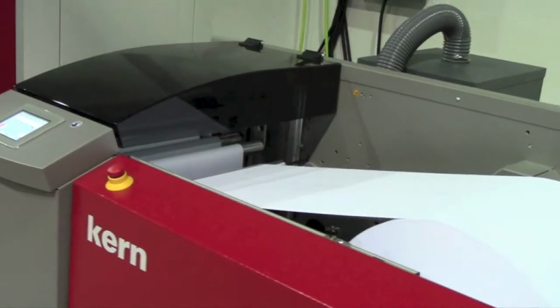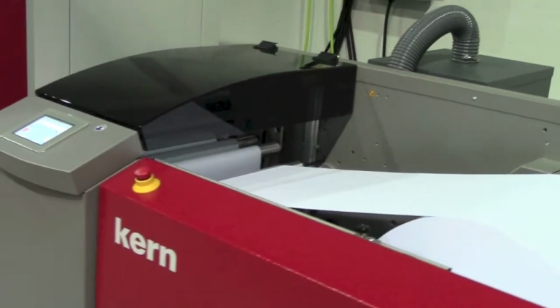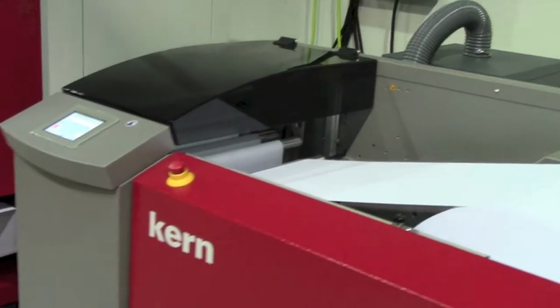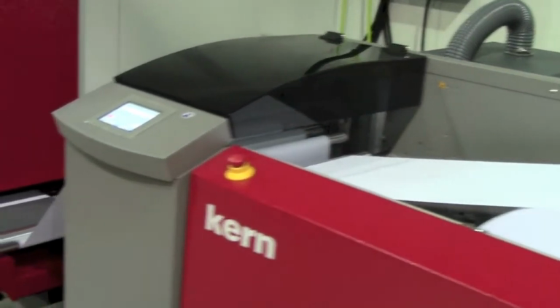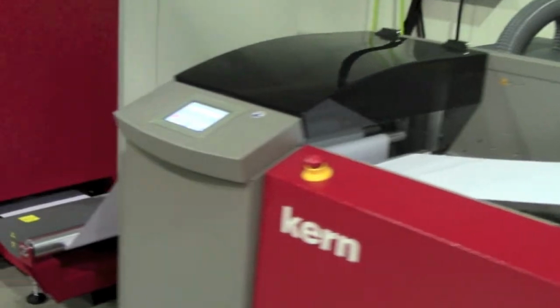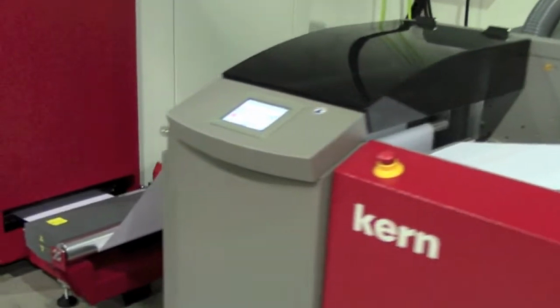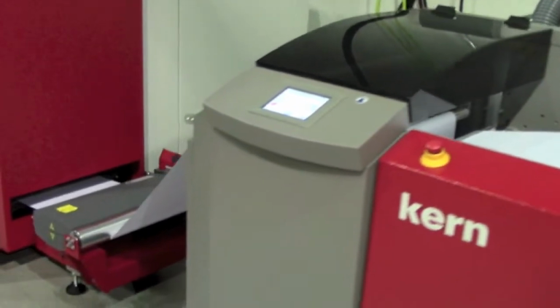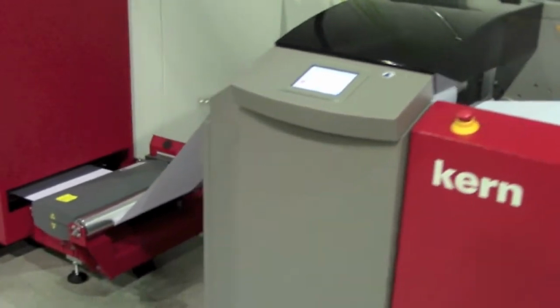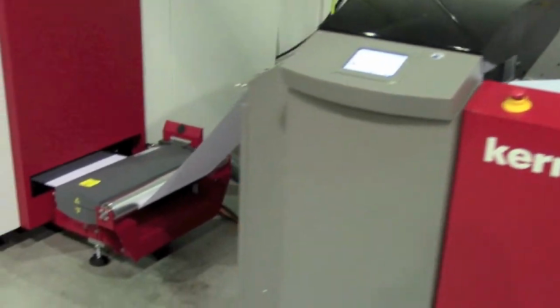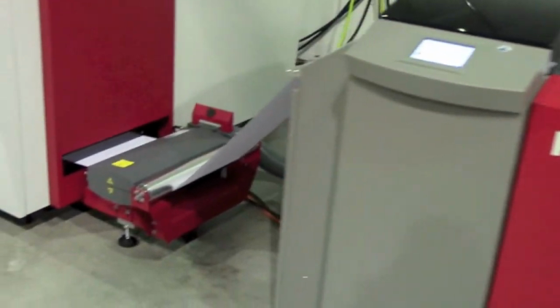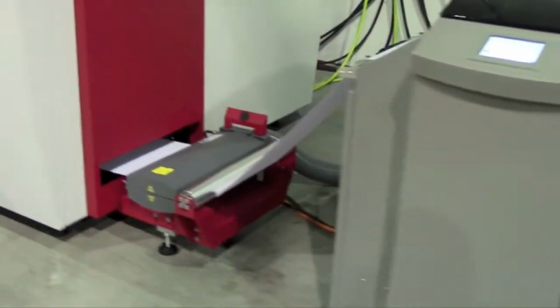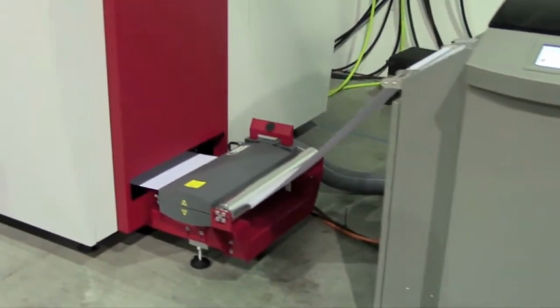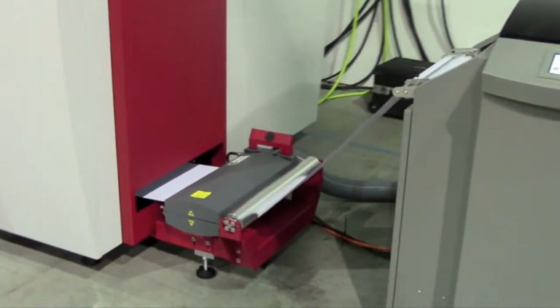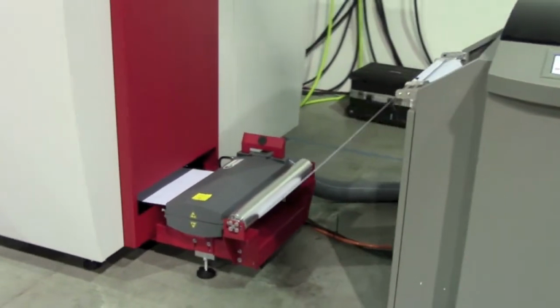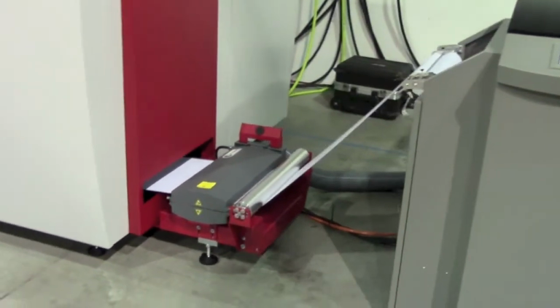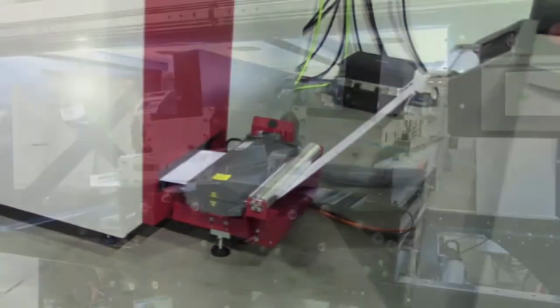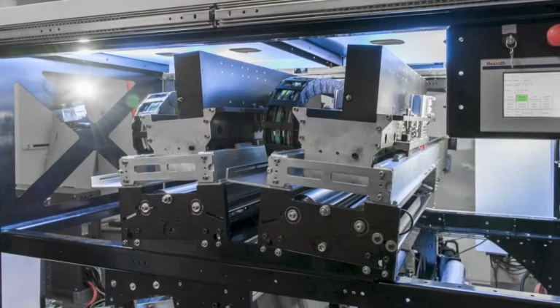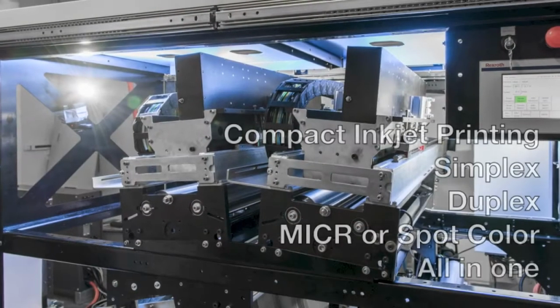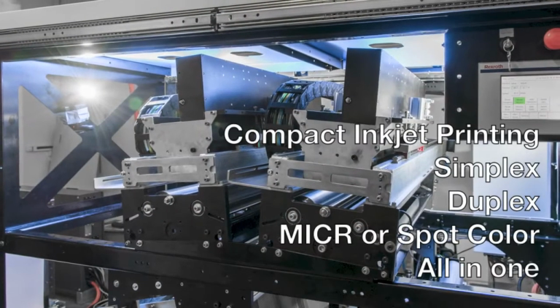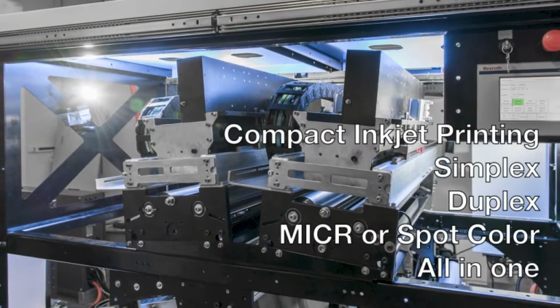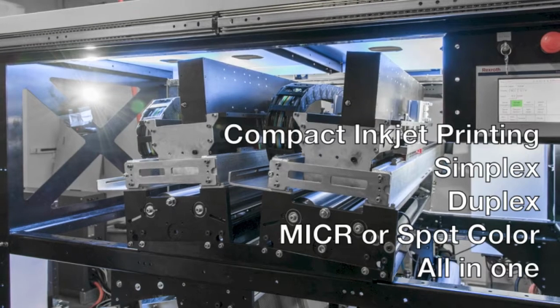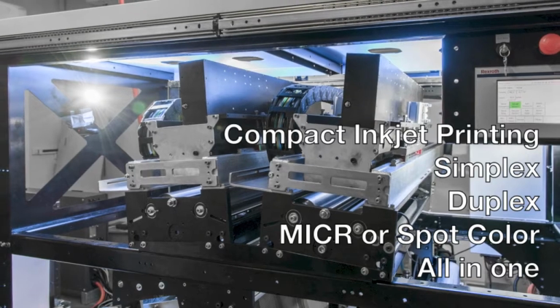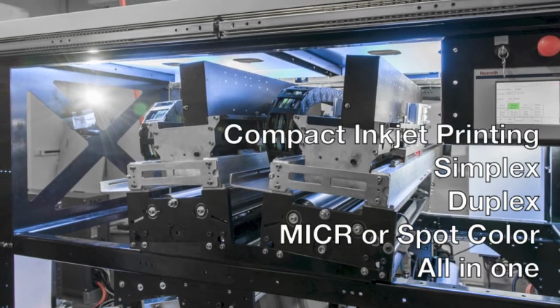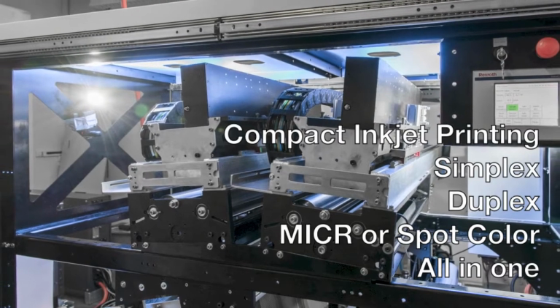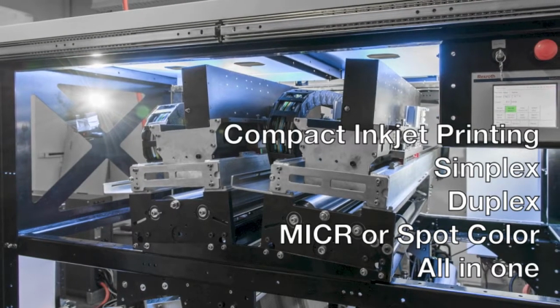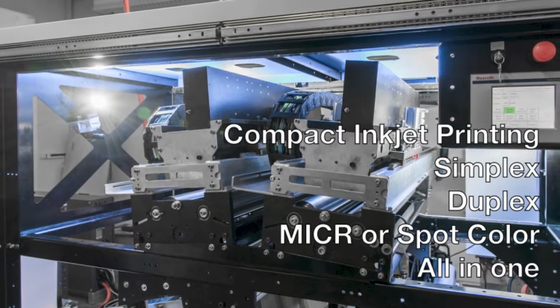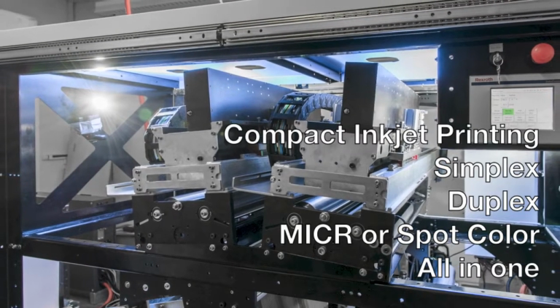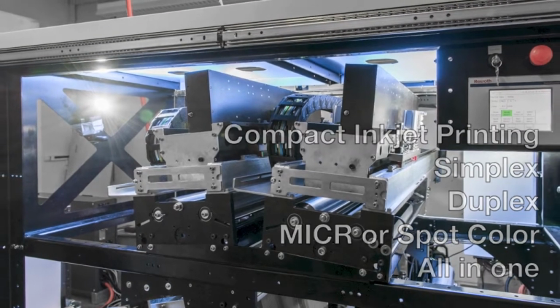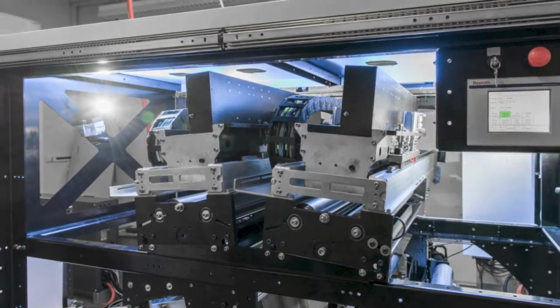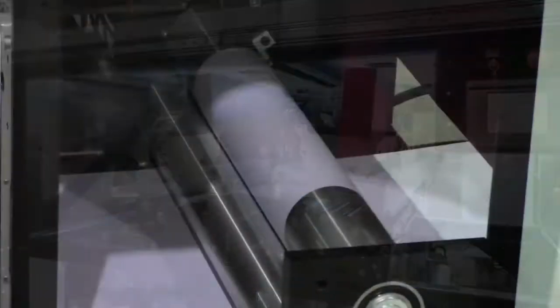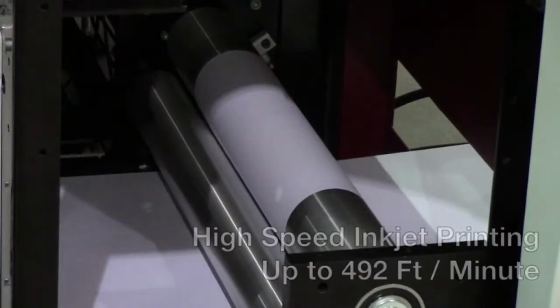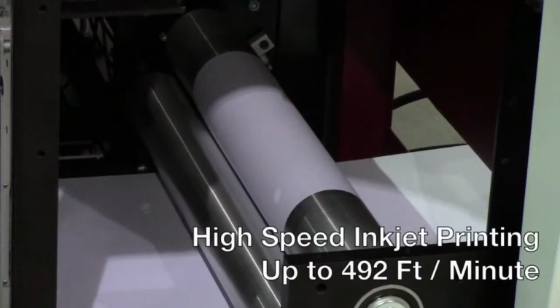The Kern Impress is the most compact production printer on the market, allowing for simplex and duplex printing in a single unit at speeds of up to 492 feet per minute.